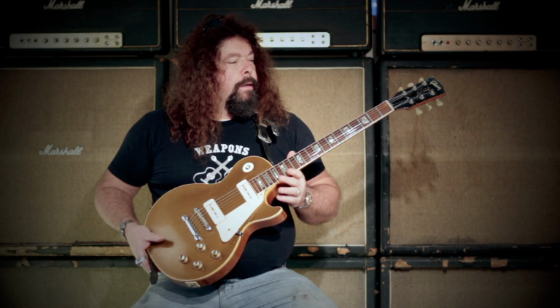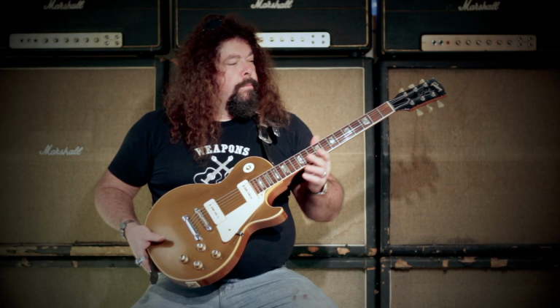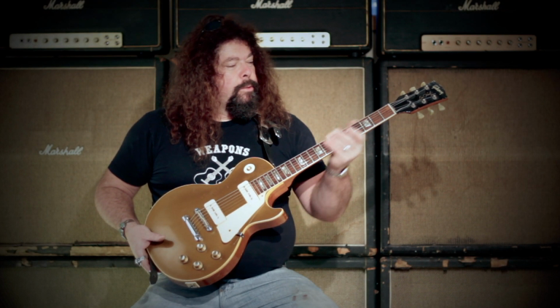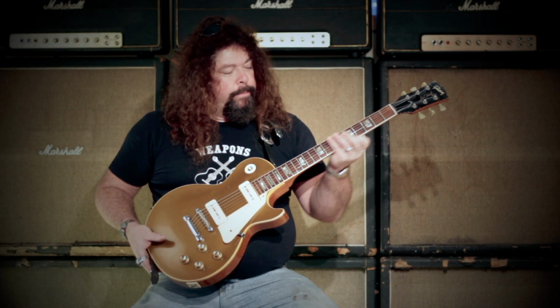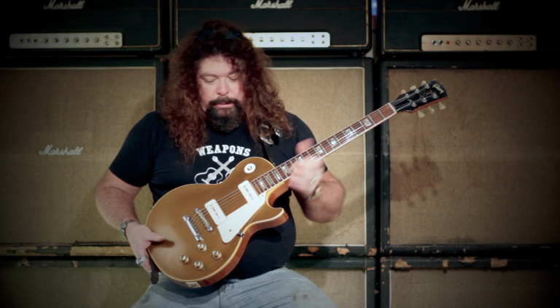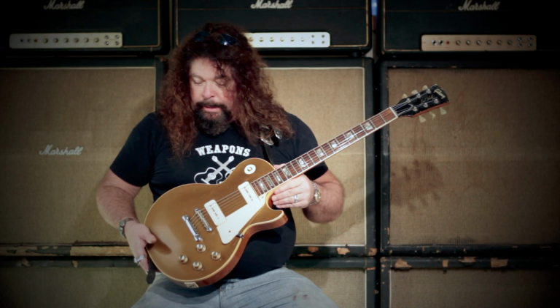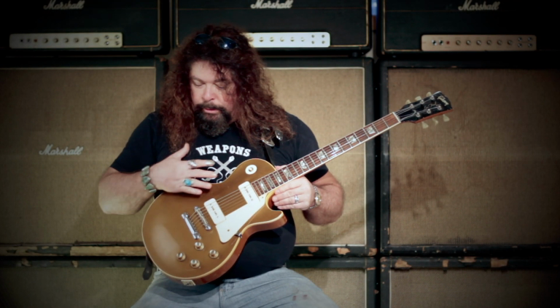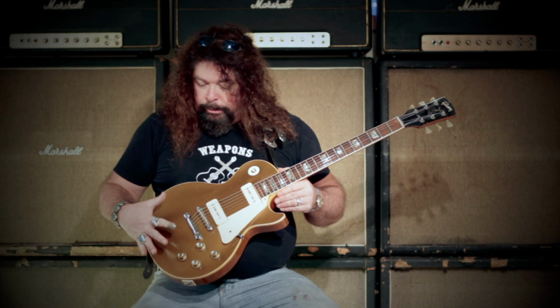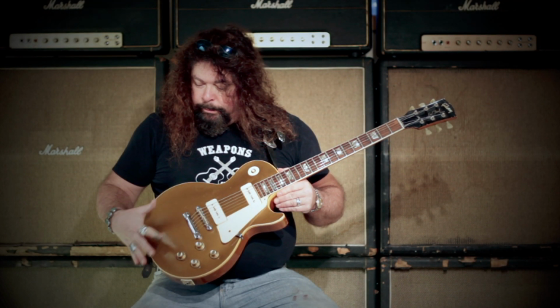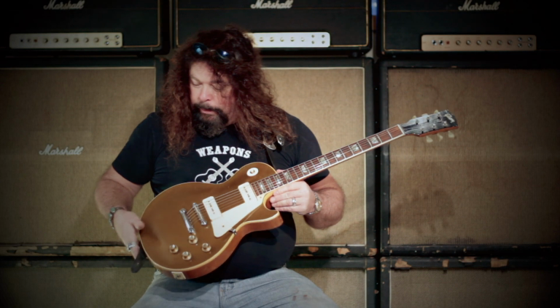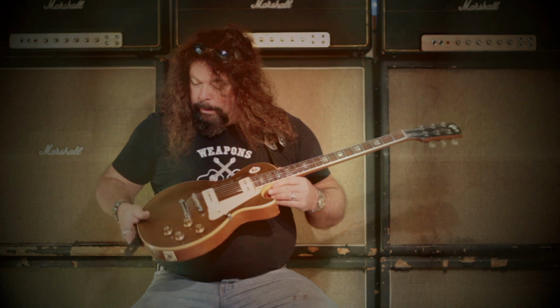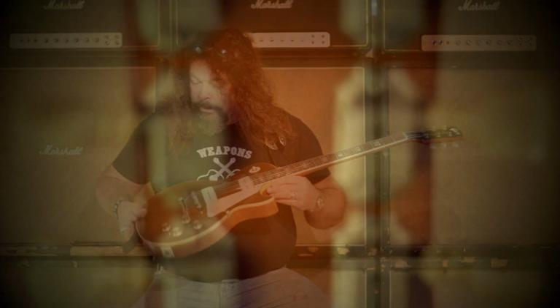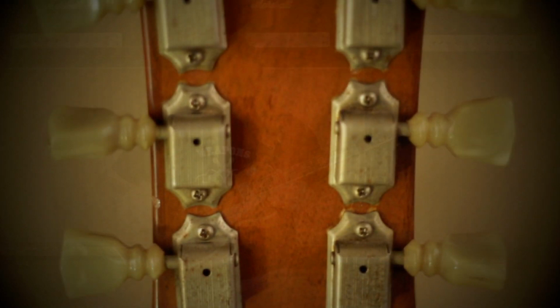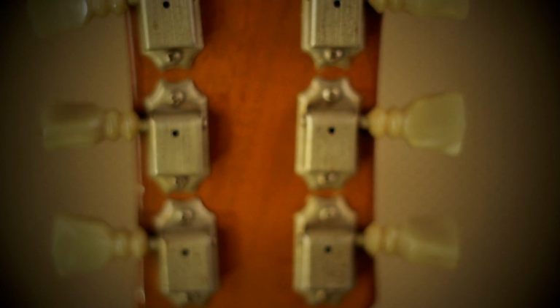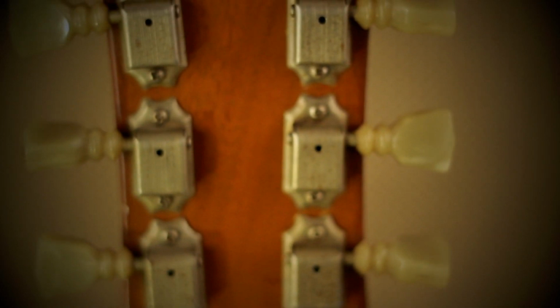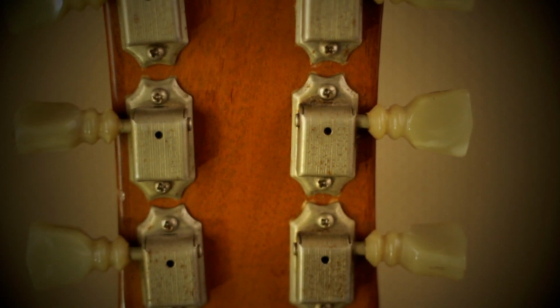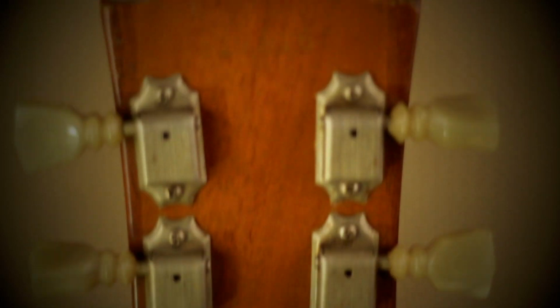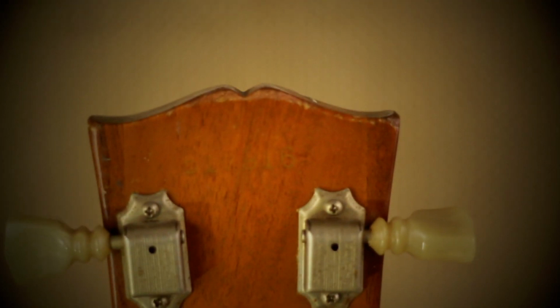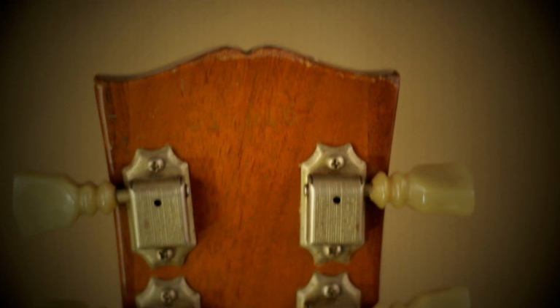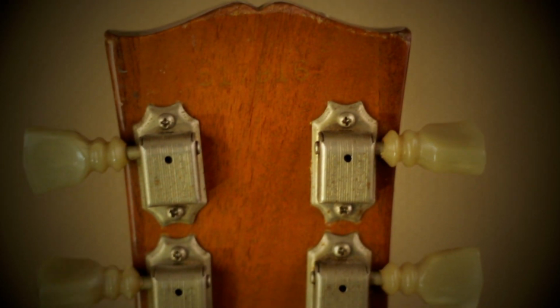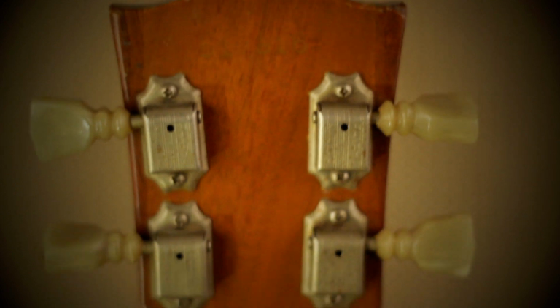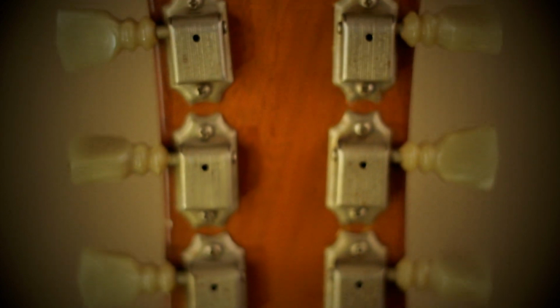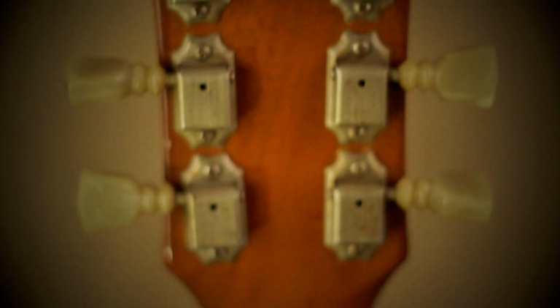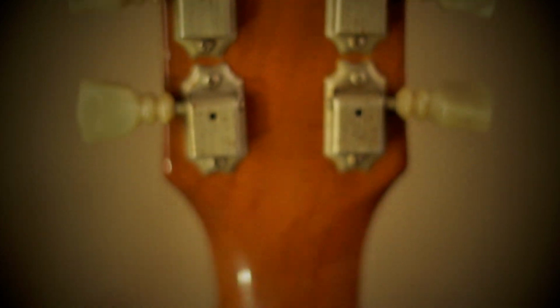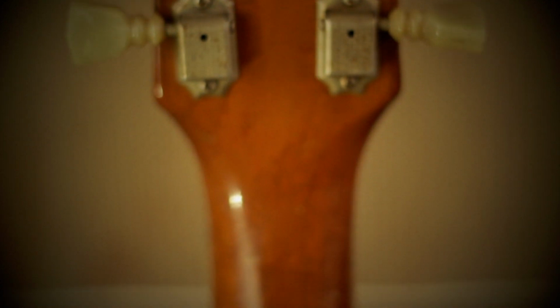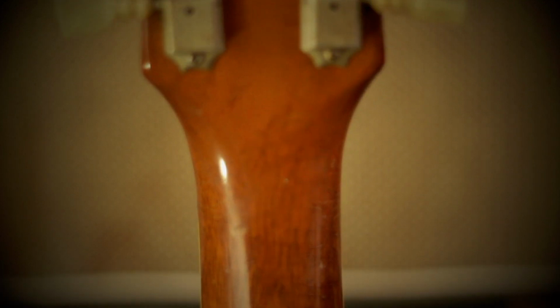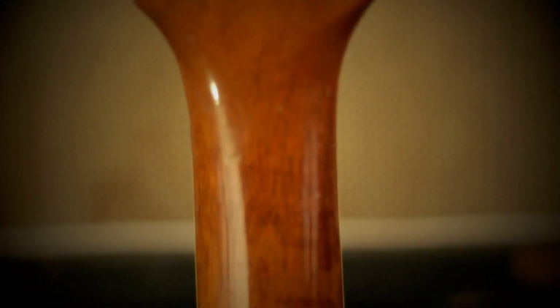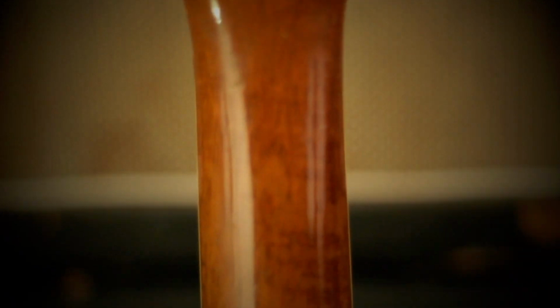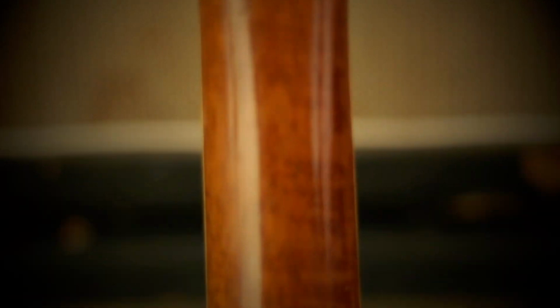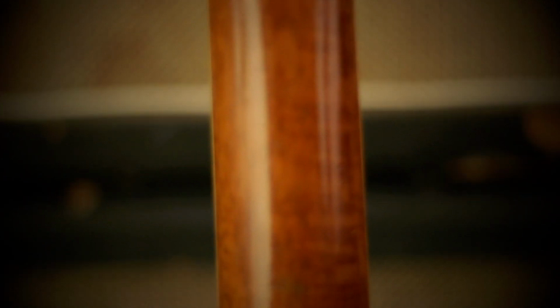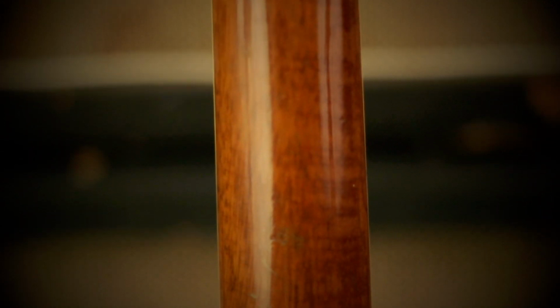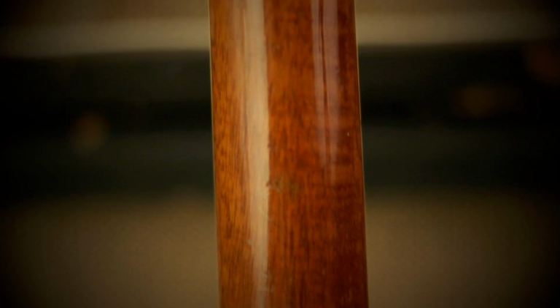This particular guitar sounds really good, really nice and resonant. It's been refretted, but outside of that this guitar is totally original — a little bit of lacquer checking, two tiny dings on the top, but that's about it. Original square style case, and it sounds fantastic.